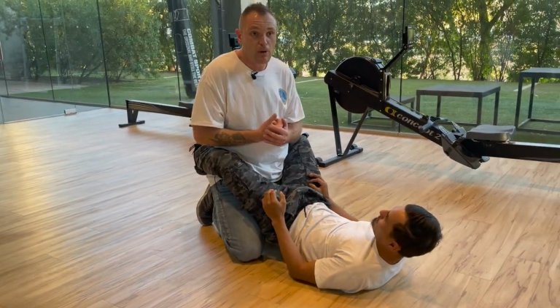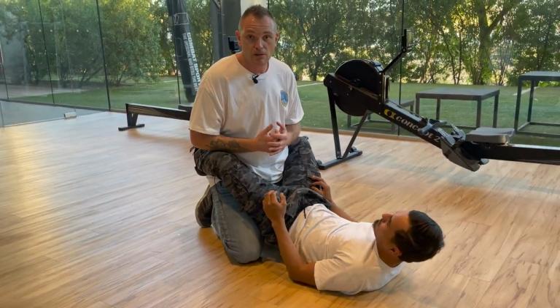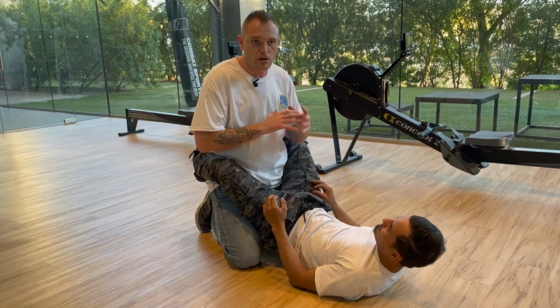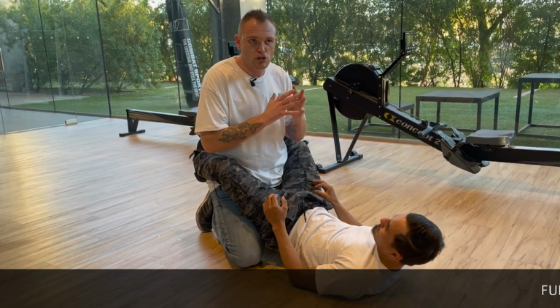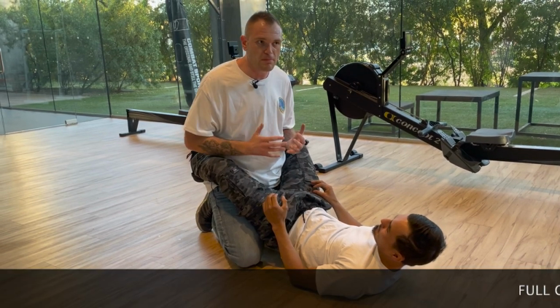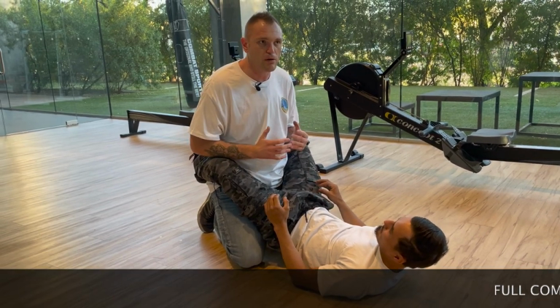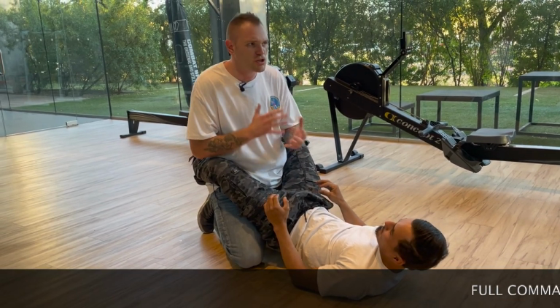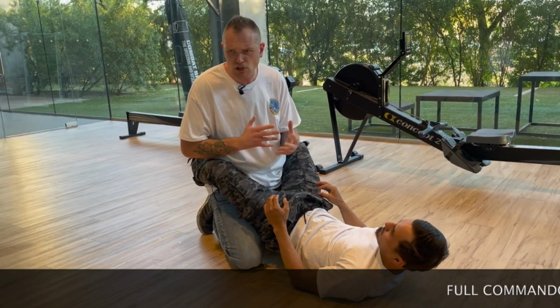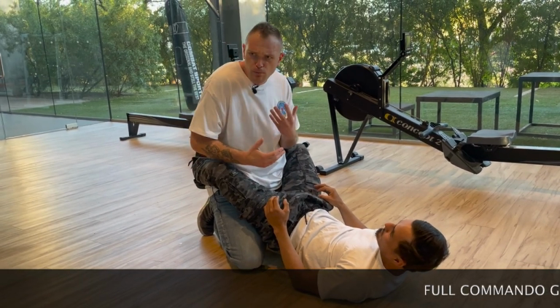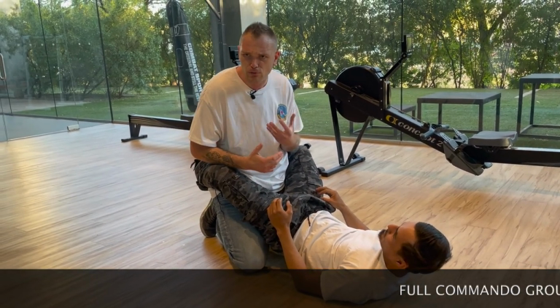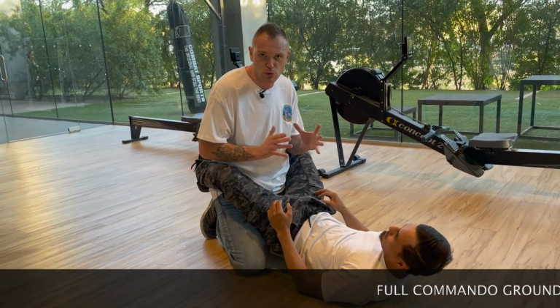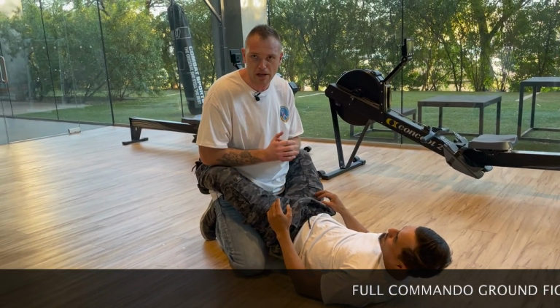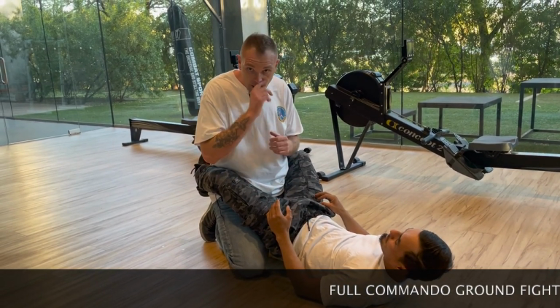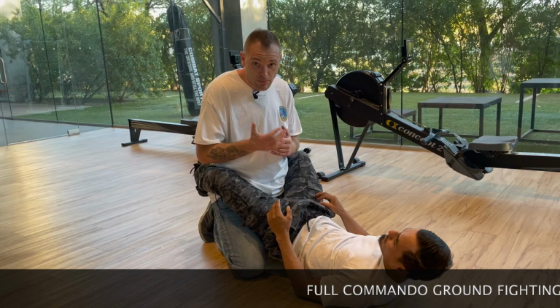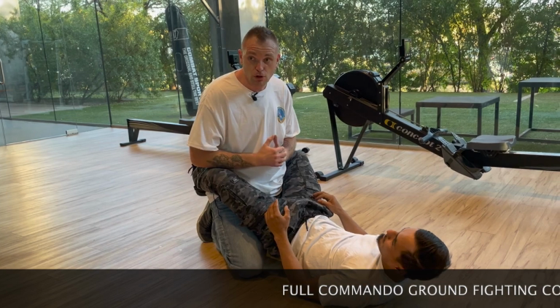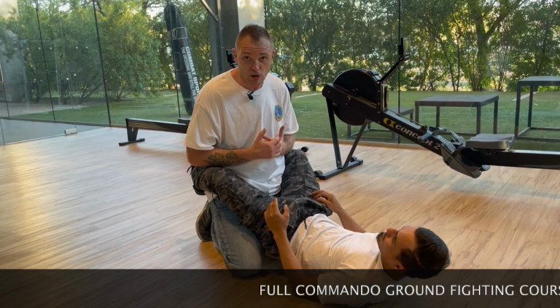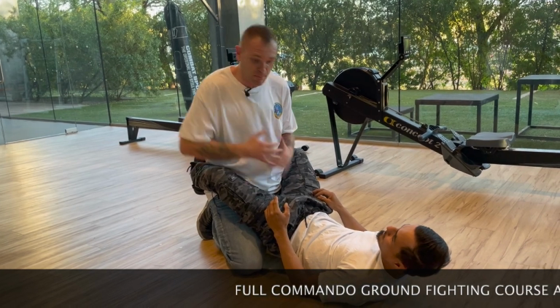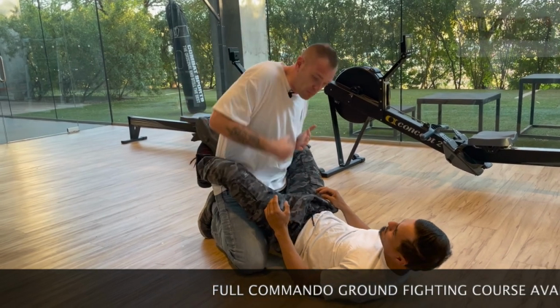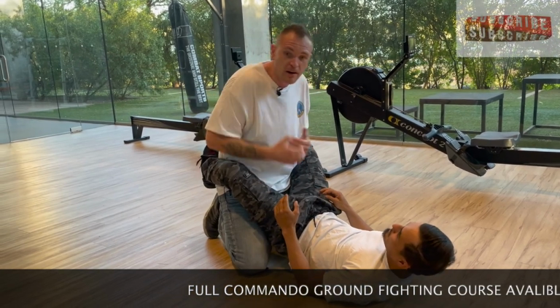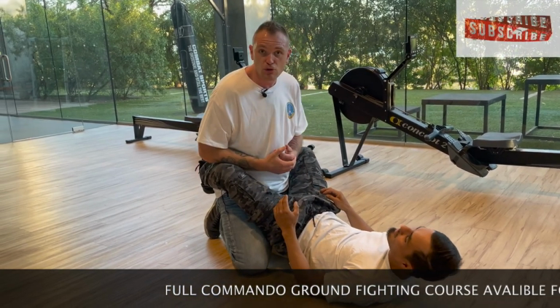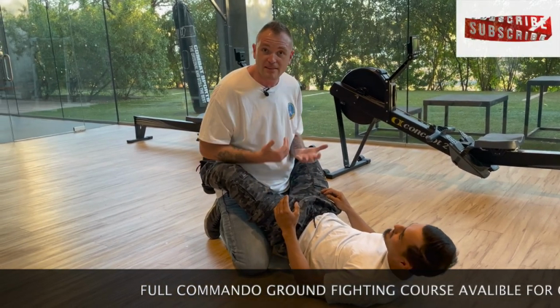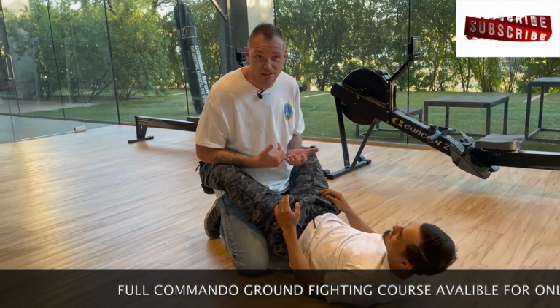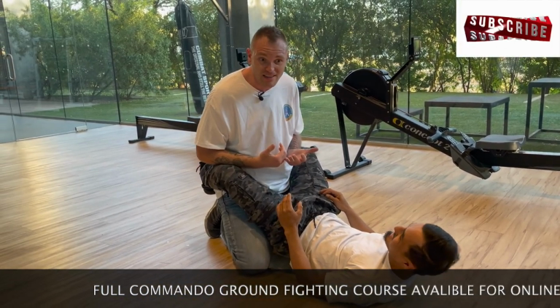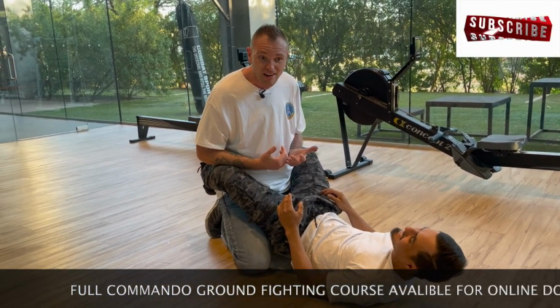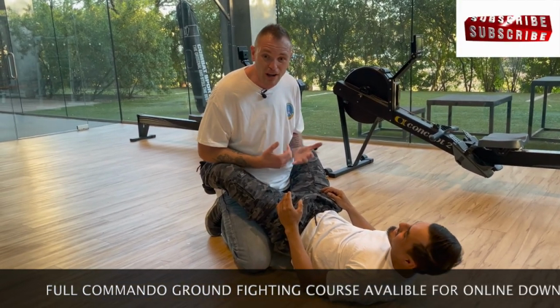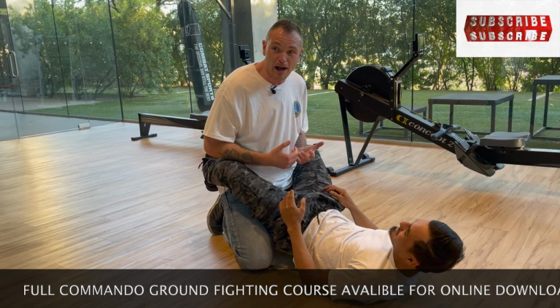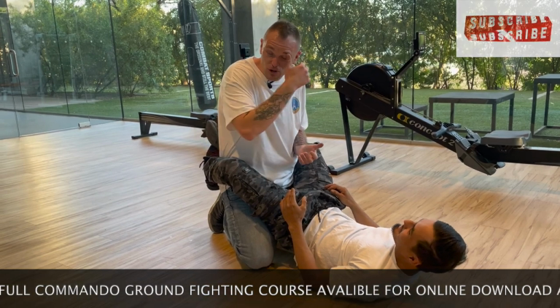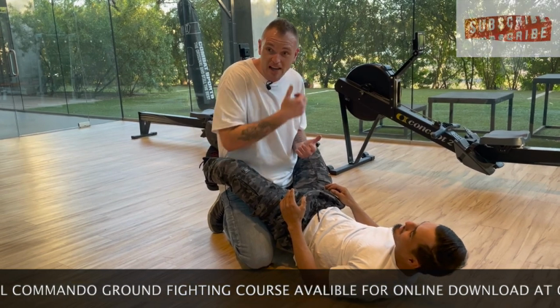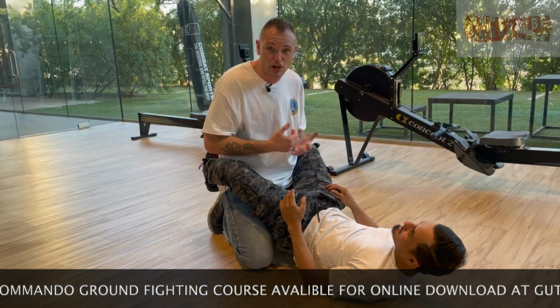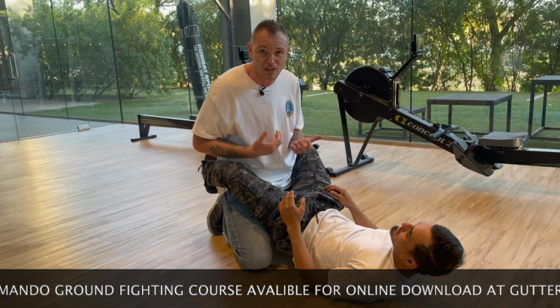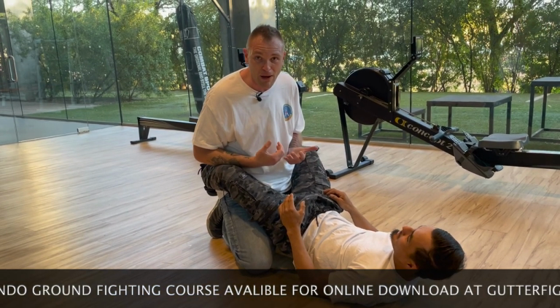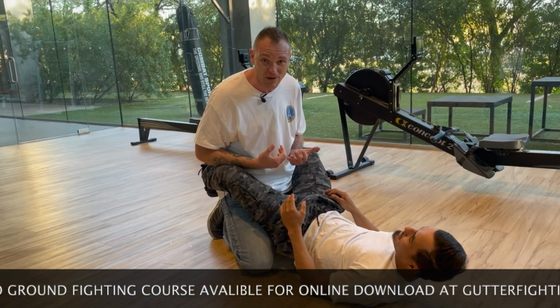Everybody, there's gonna be so much debate about this — the best guard break from Jiu-Jitsu guys, right? I'm gonna show you the best guard break. Strike right down into the nuts, straight up. I mean, there's really not much else we need to know about this, okay?